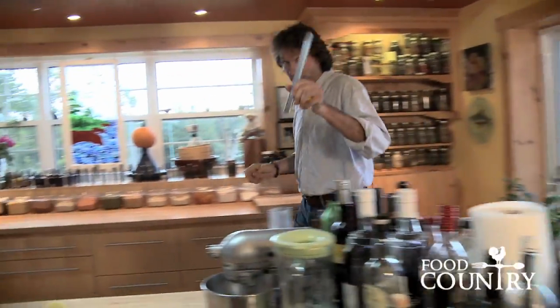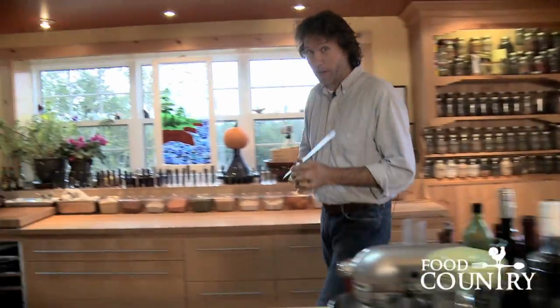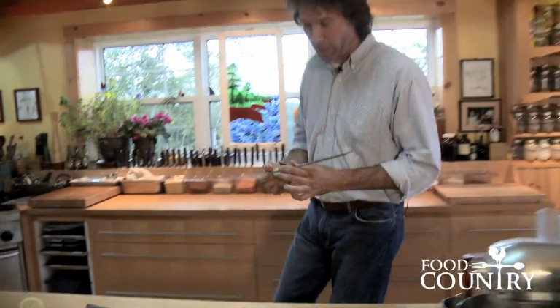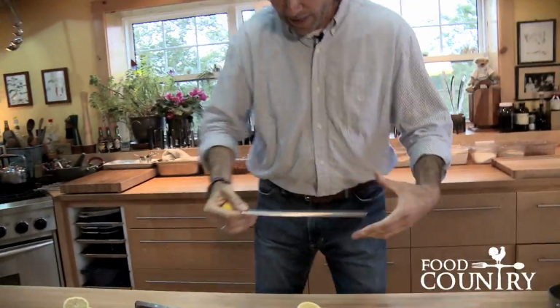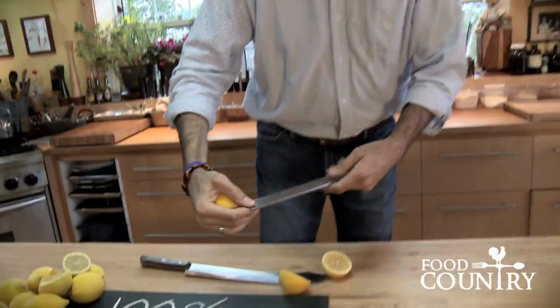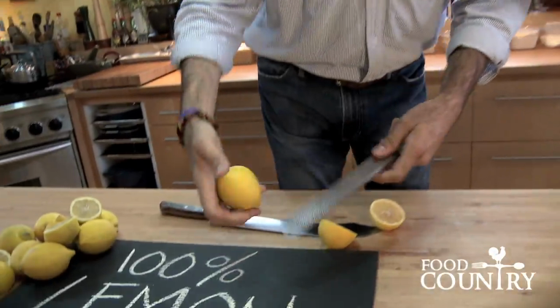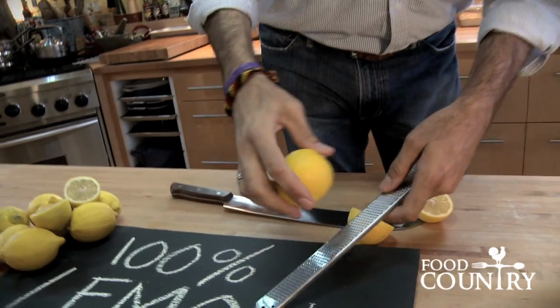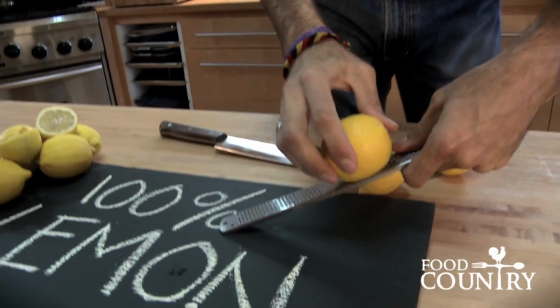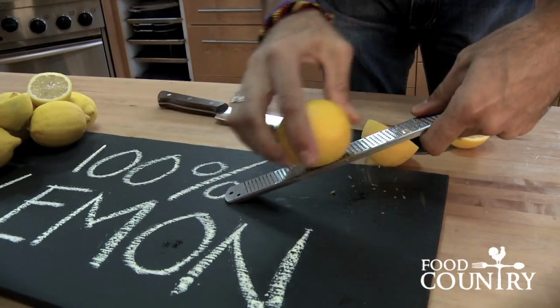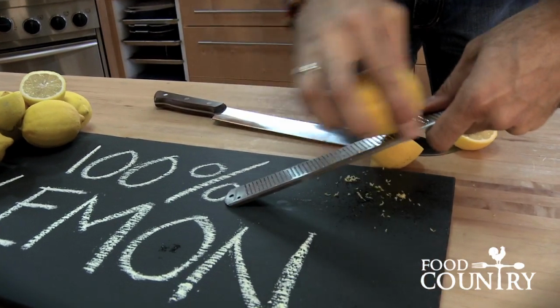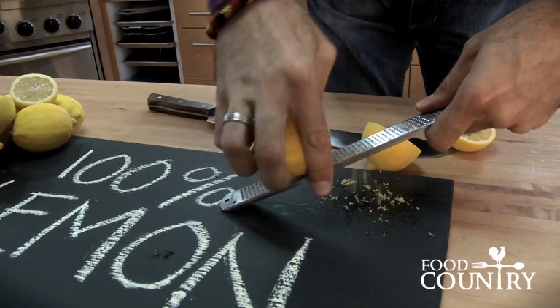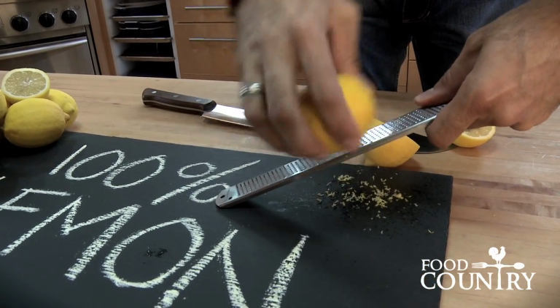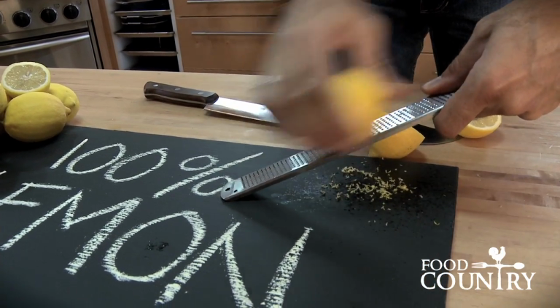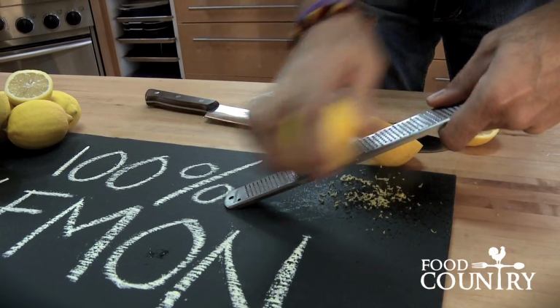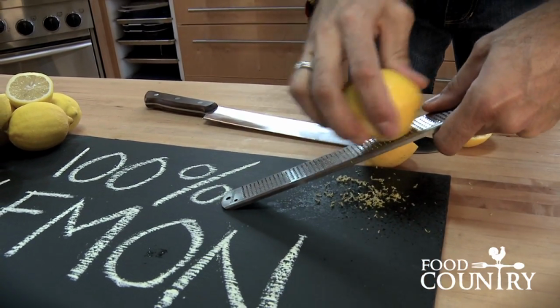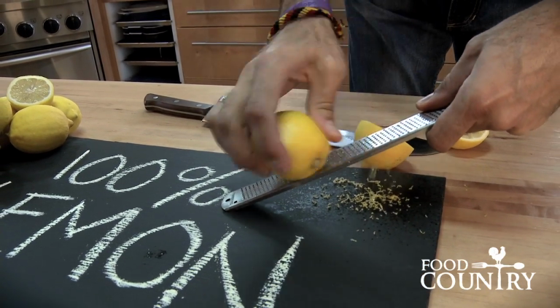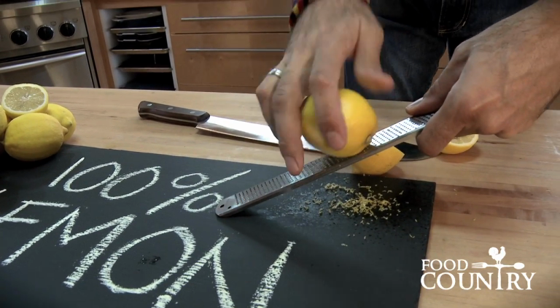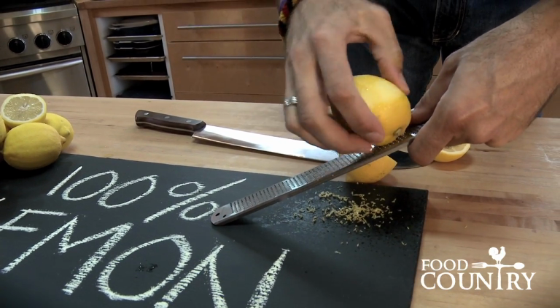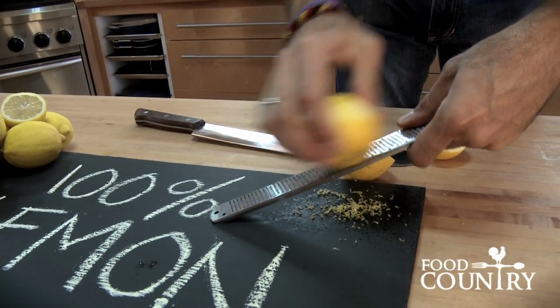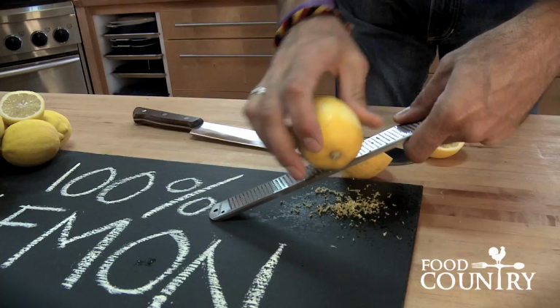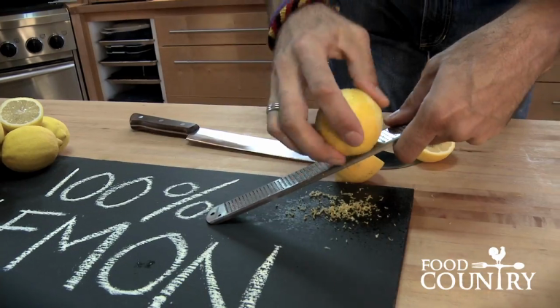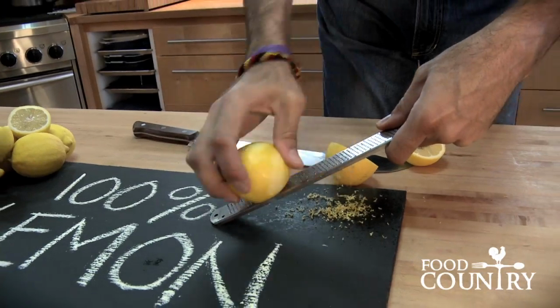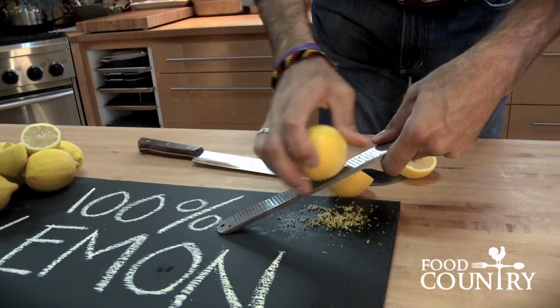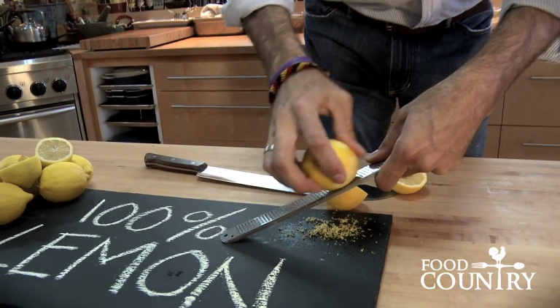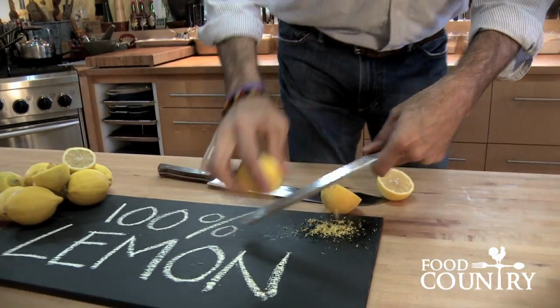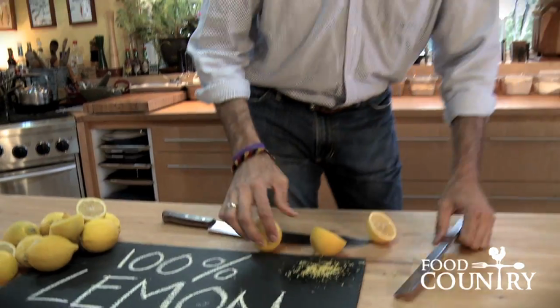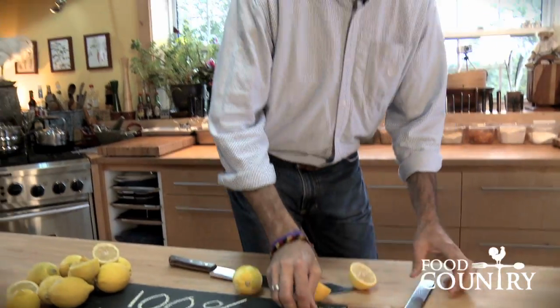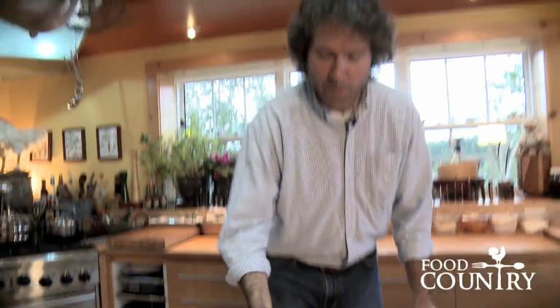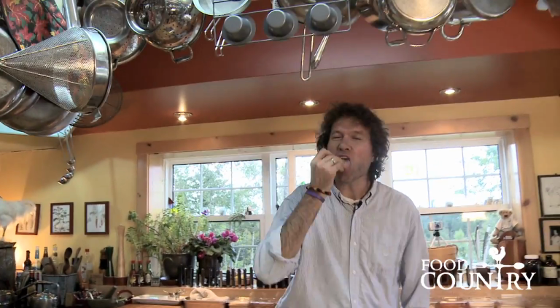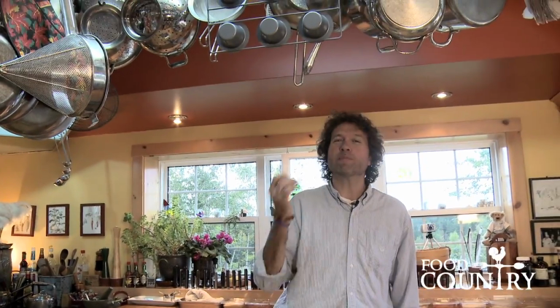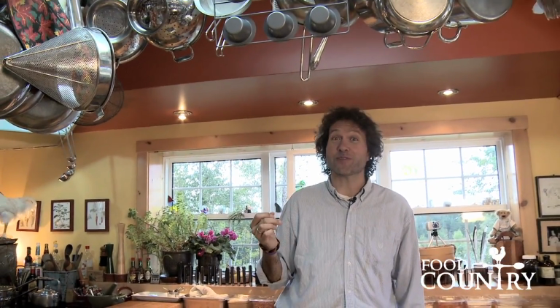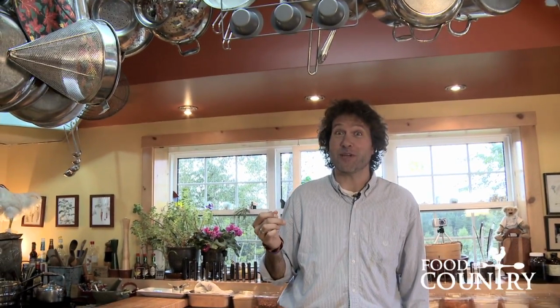I prefer a microplane grater. All you have to do is just shave away and you'll be rewarded with this incredibly pungent, fragrant, free flavor. It's the good stuff.